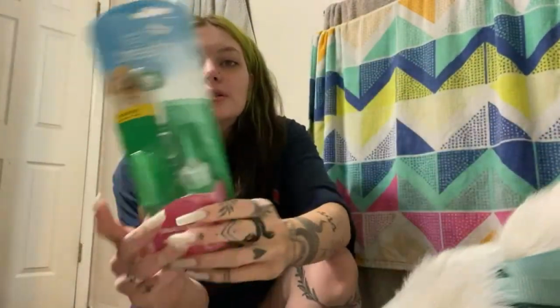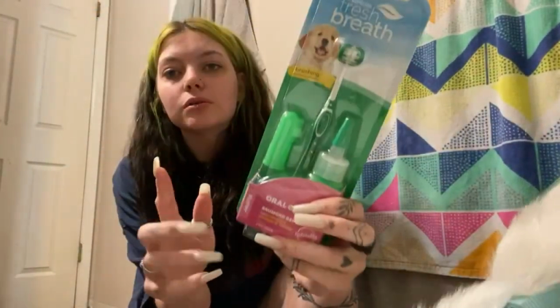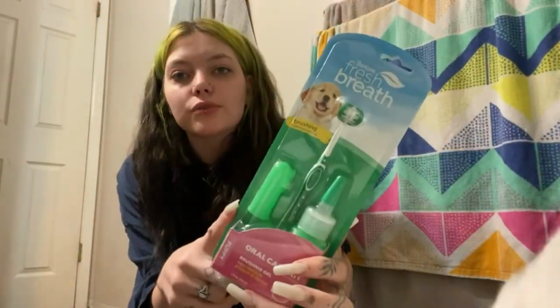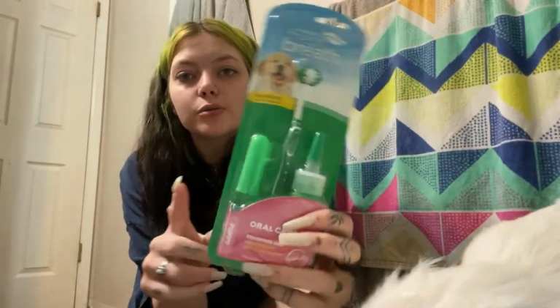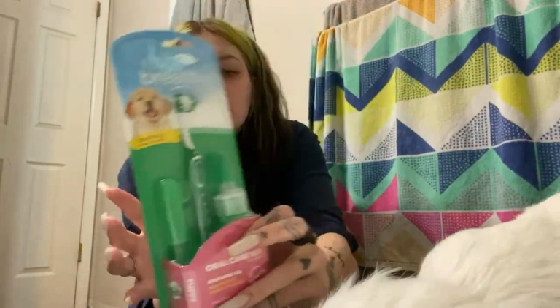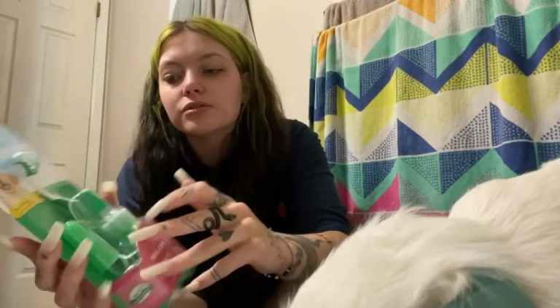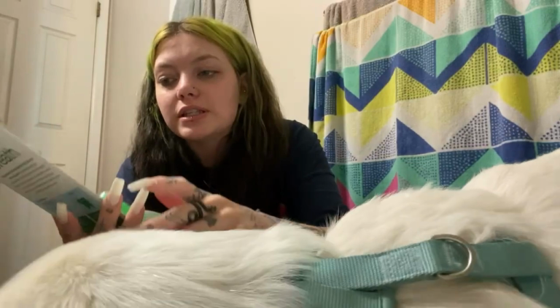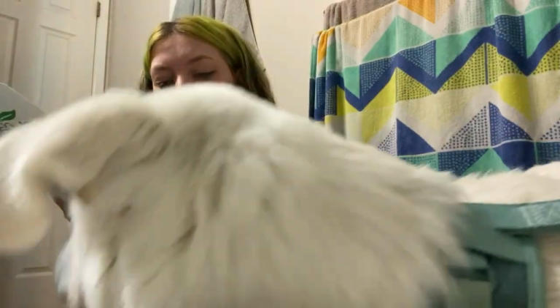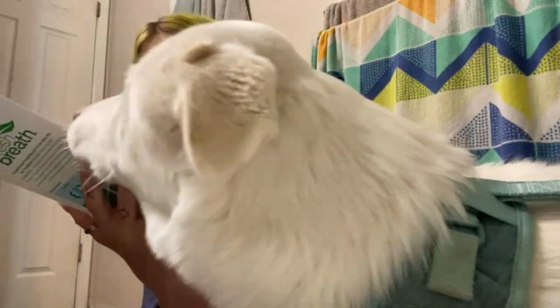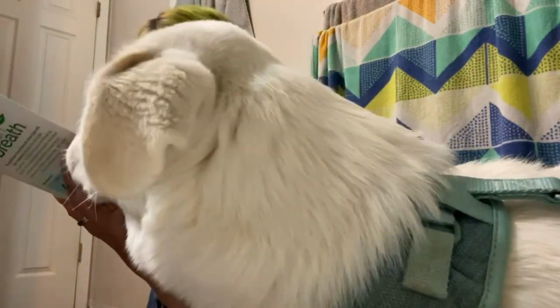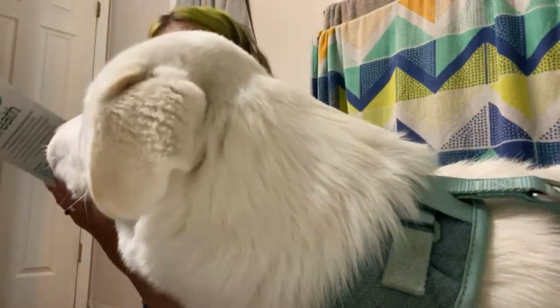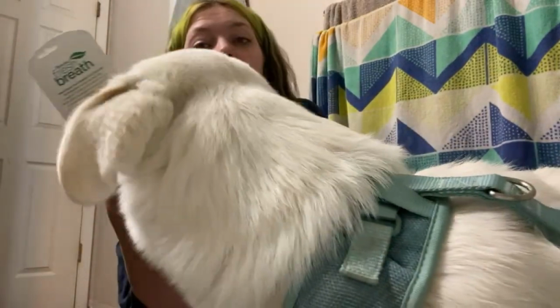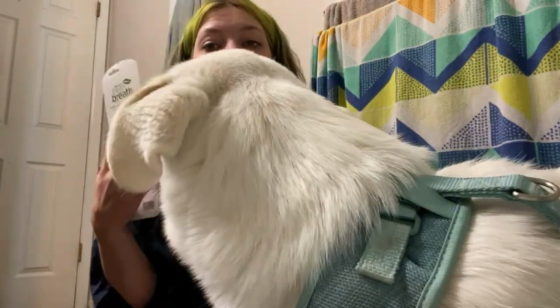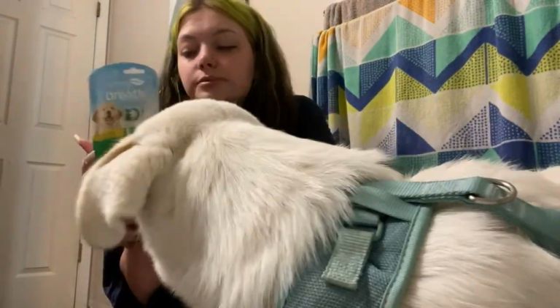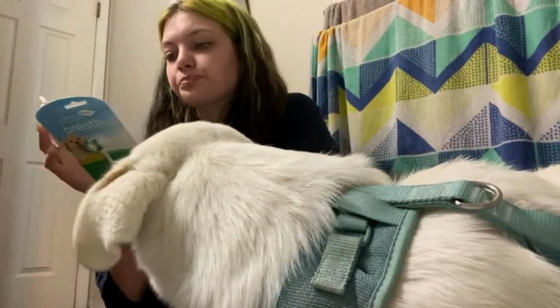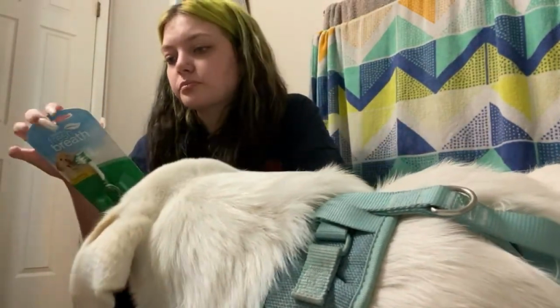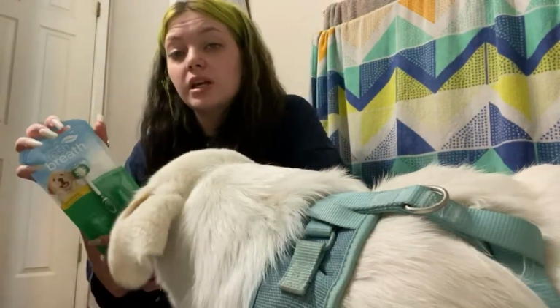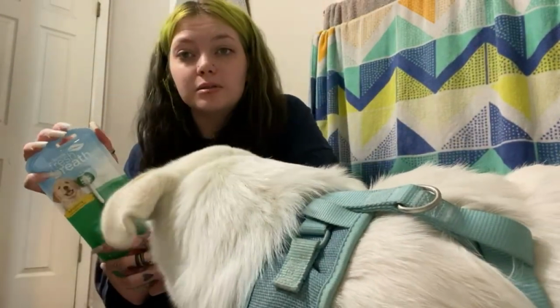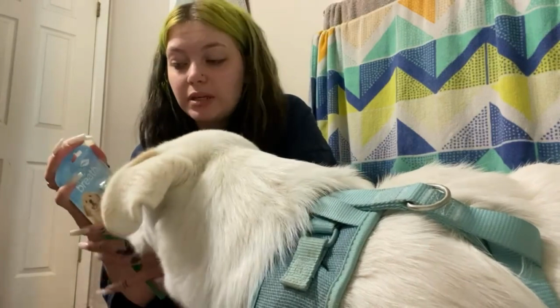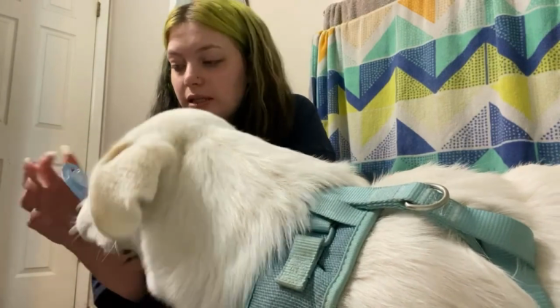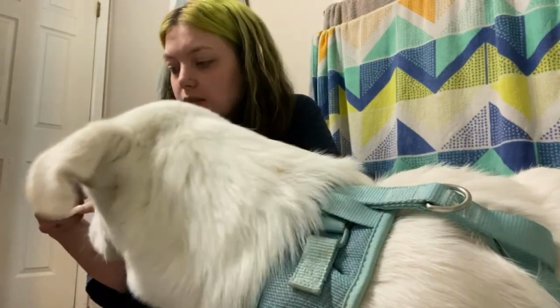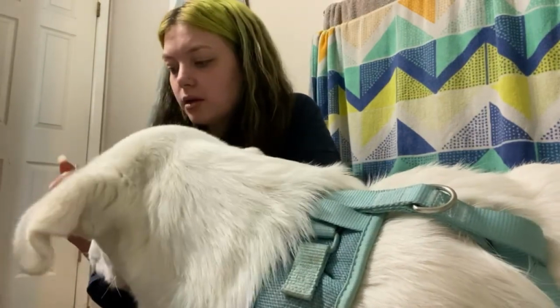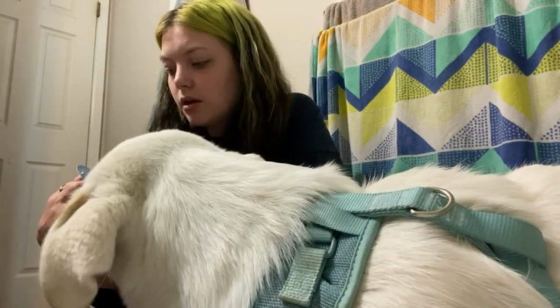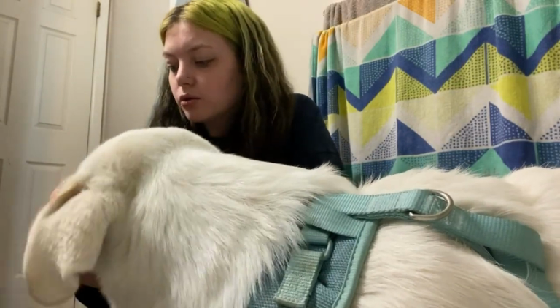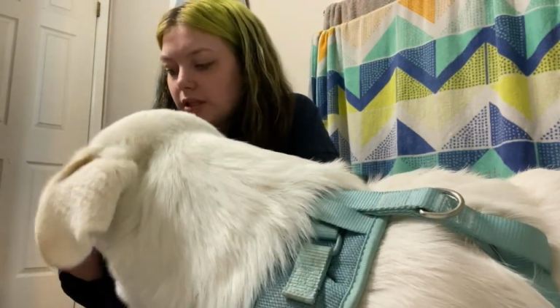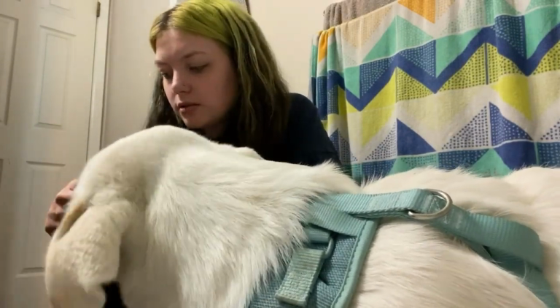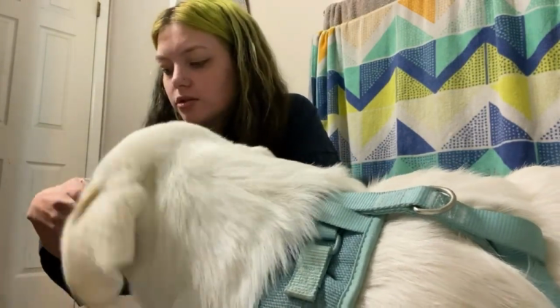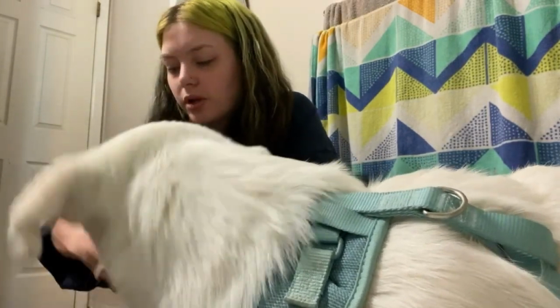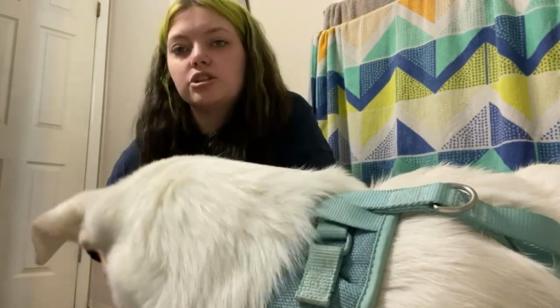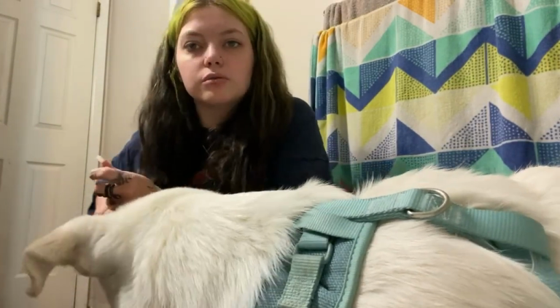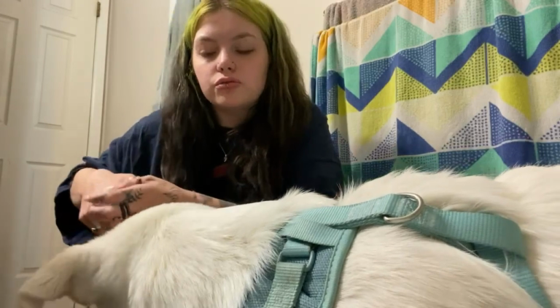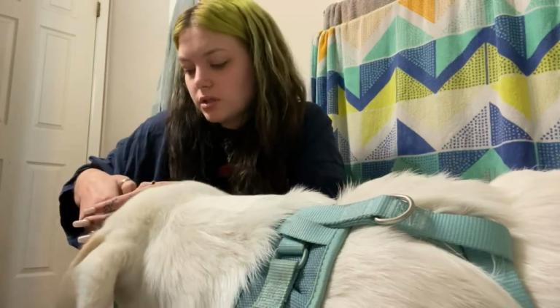I'm going to try brushing Zeus's teeth. I got this toothbrush because now he has his big adult teeth in, and I want to teach him how to do this now while he's still getting used to it.